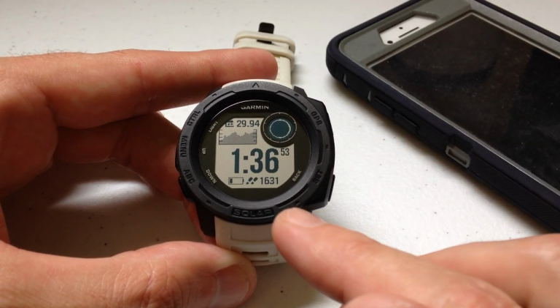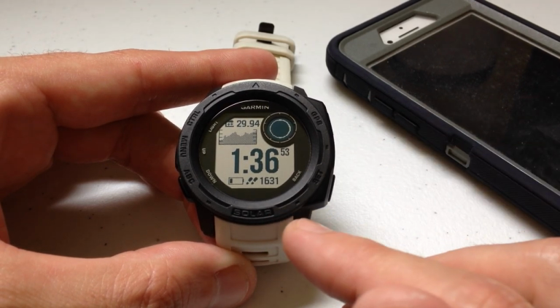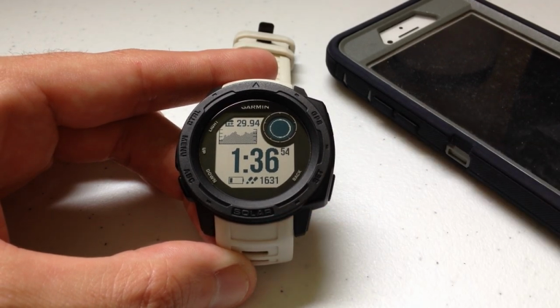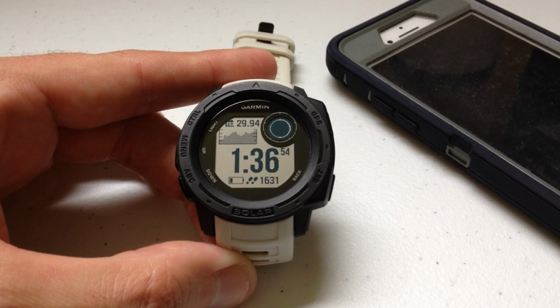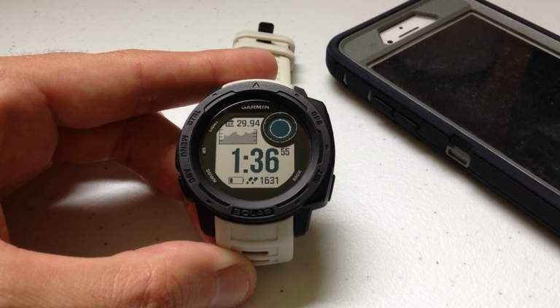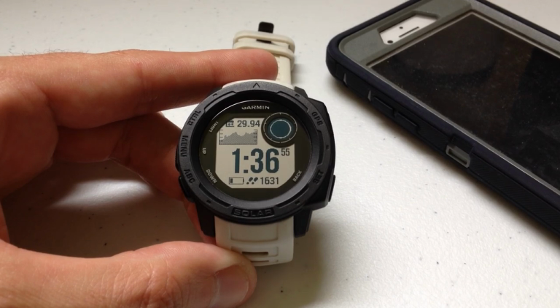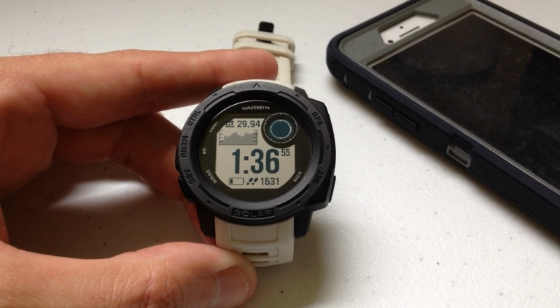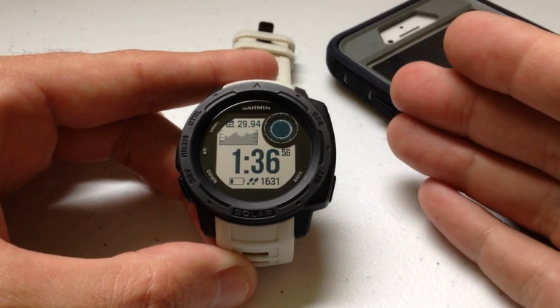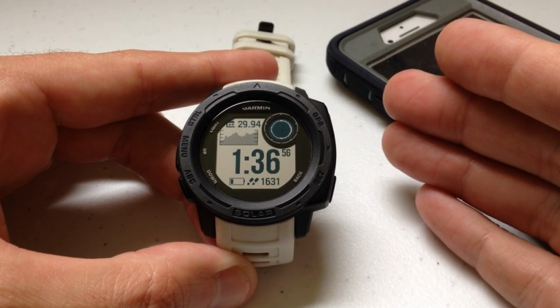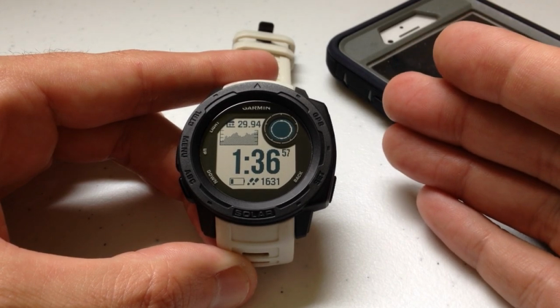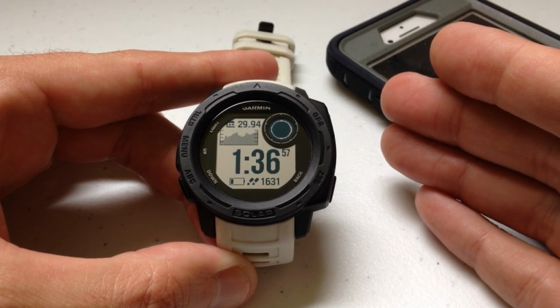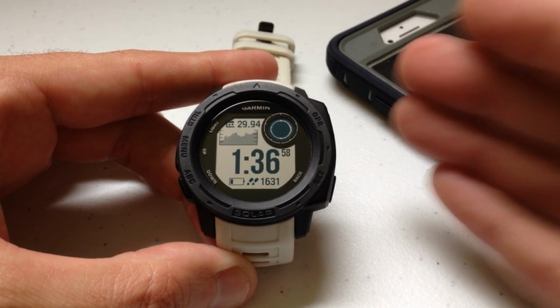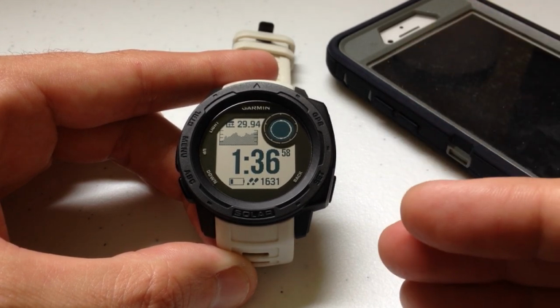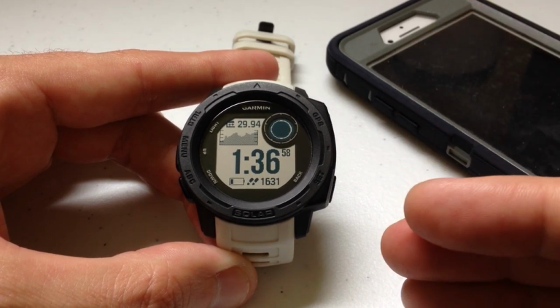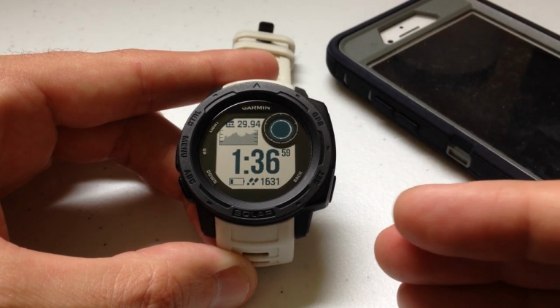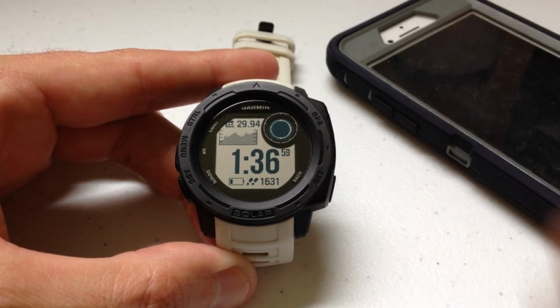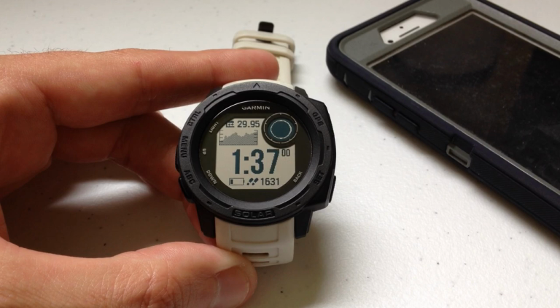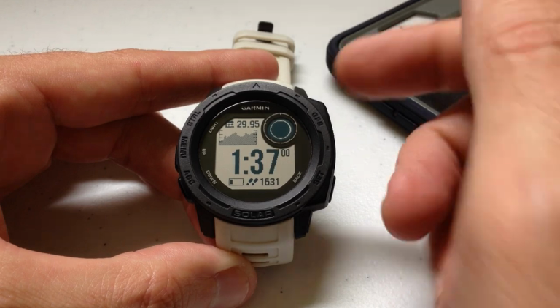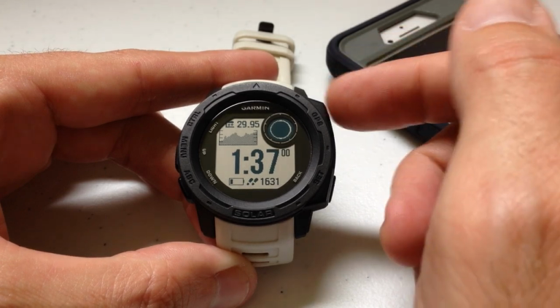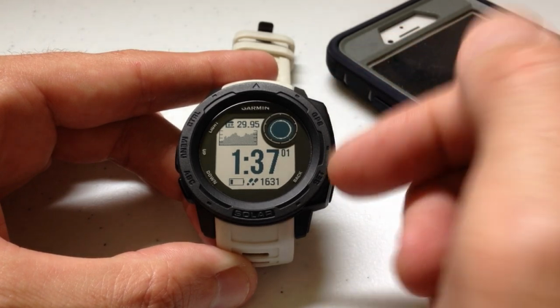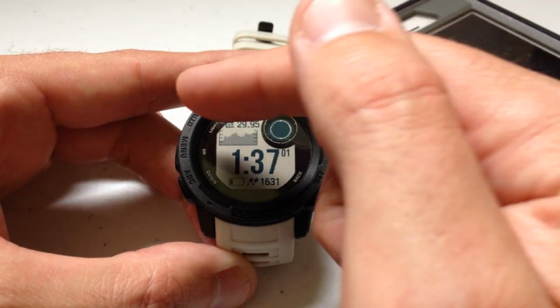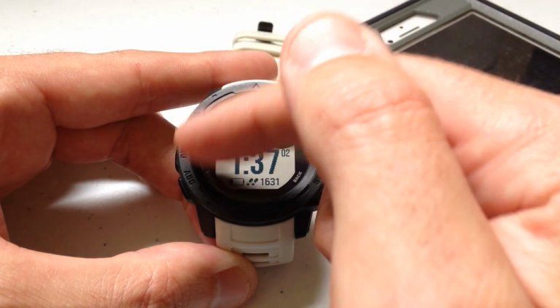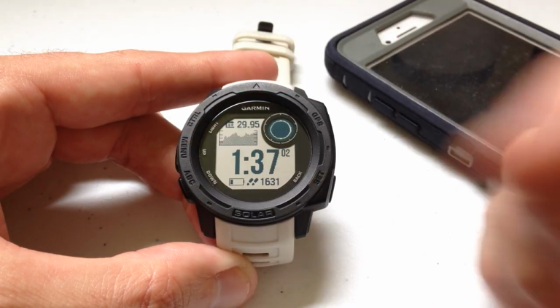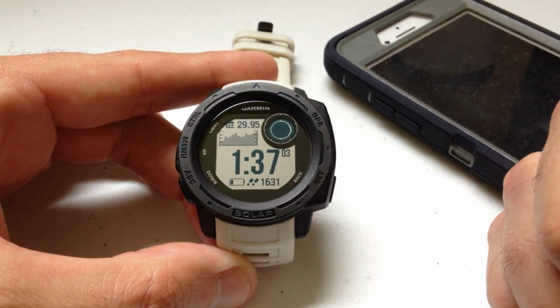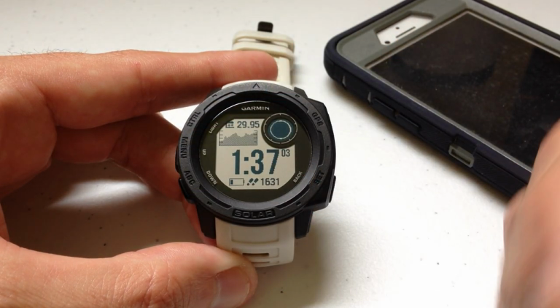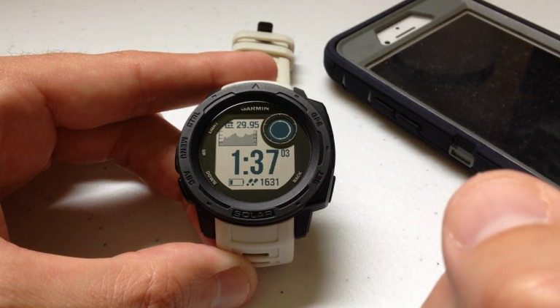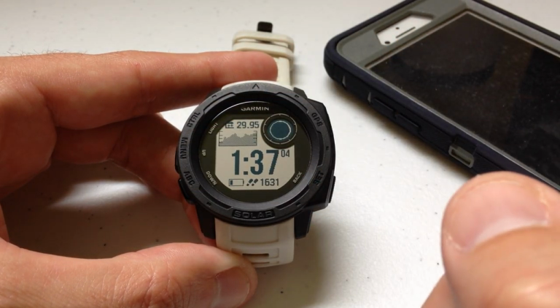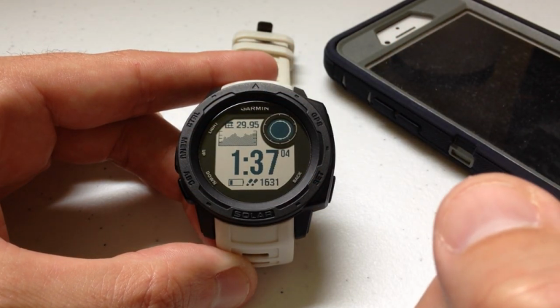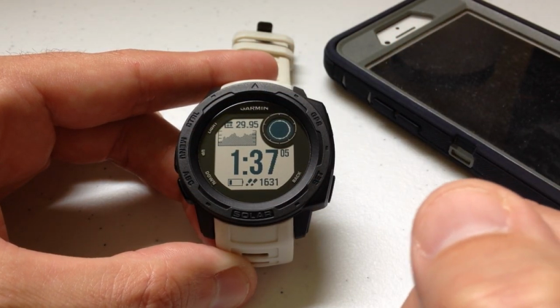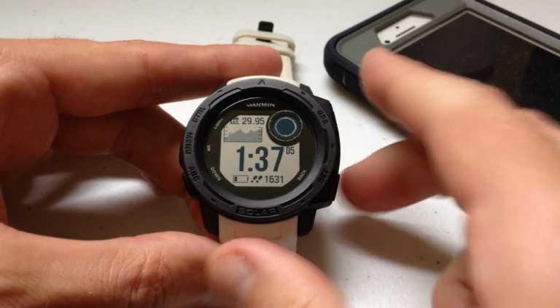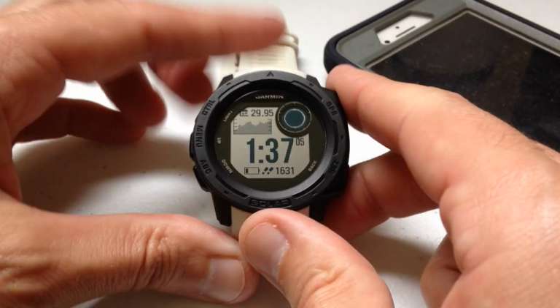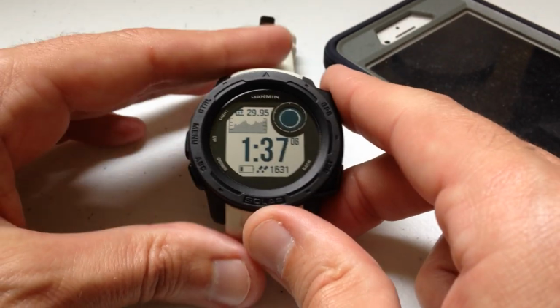I'm using the Garmin Instinct Solar — it doesn't matter if you're using one of the solar models or the non-solar models, this video should work the same for everybody. I'm also using the watch as delivered from Garmin; I haven't made any adjustments to any of the hotkeys.